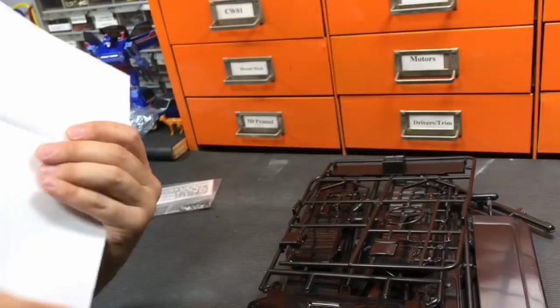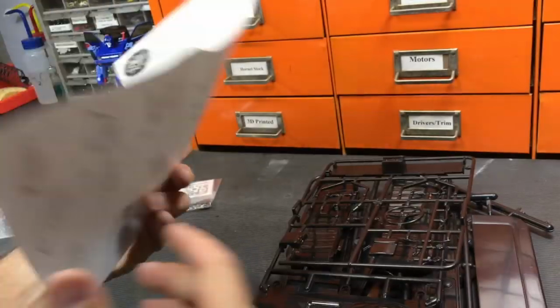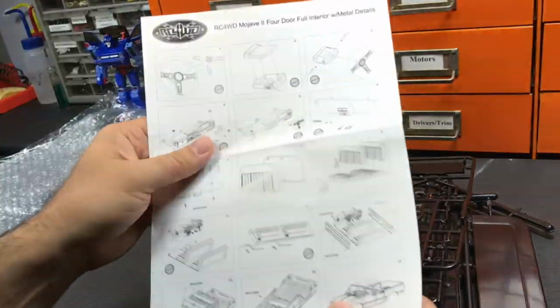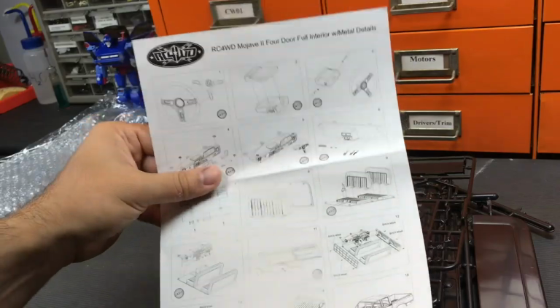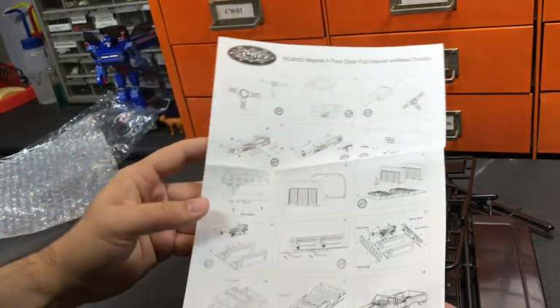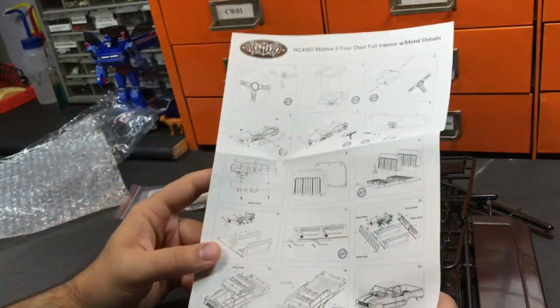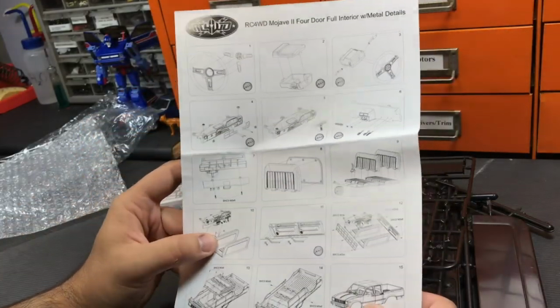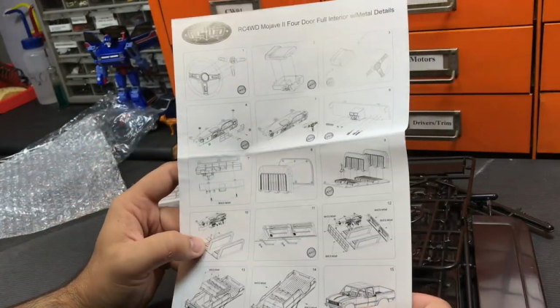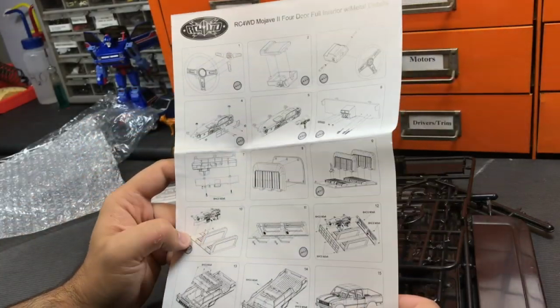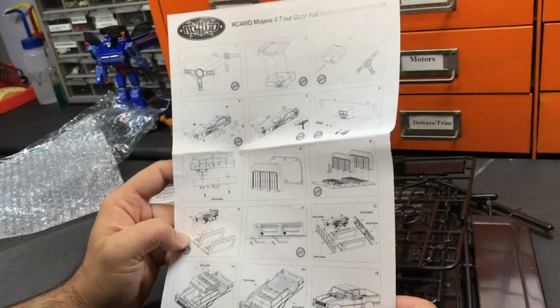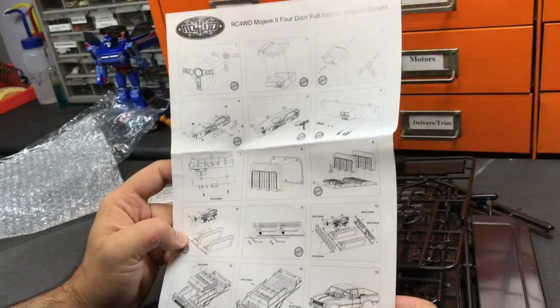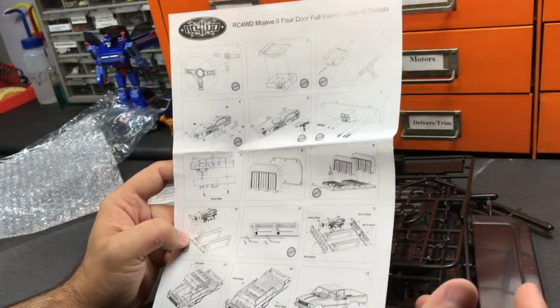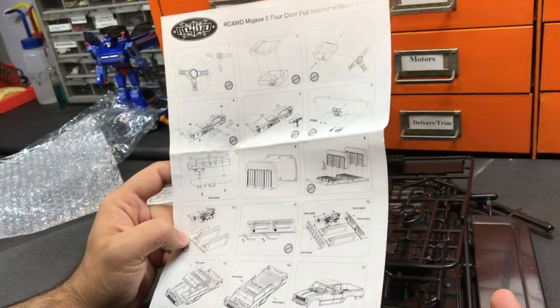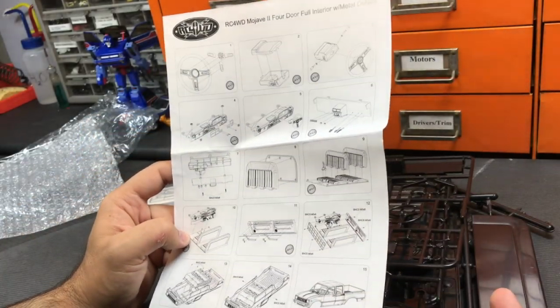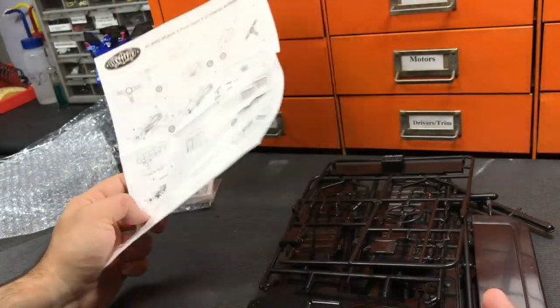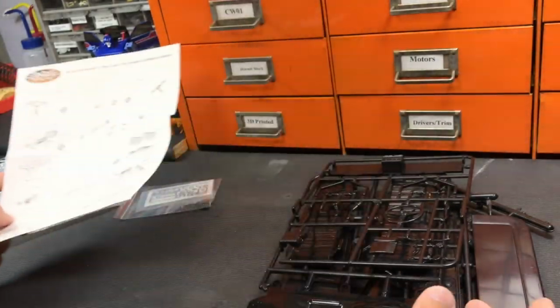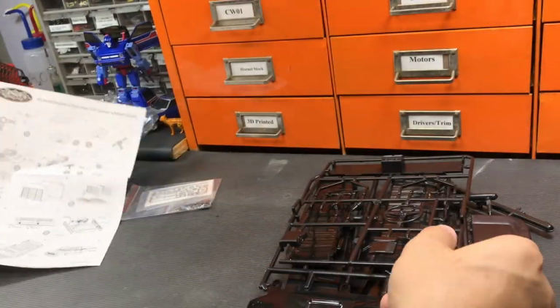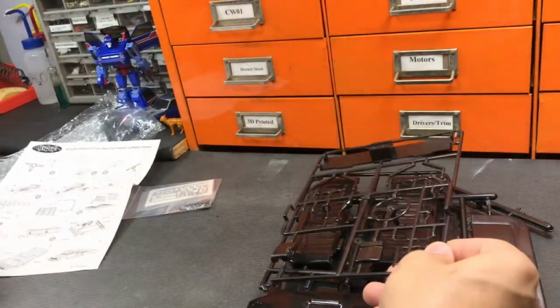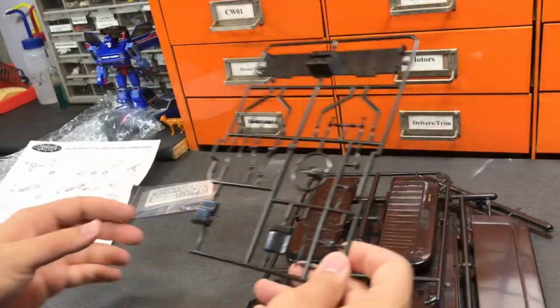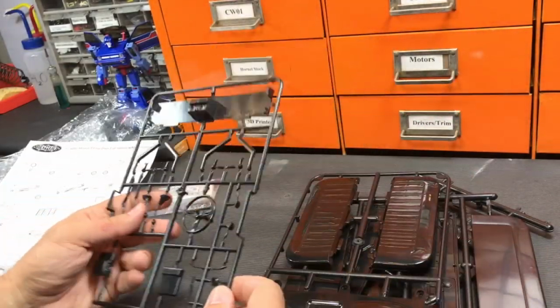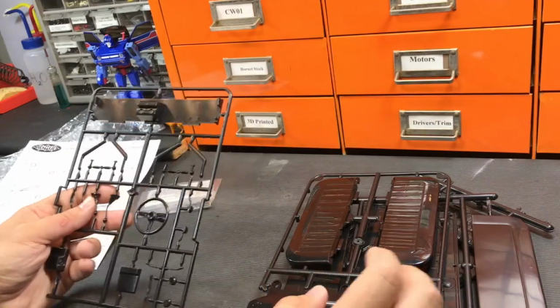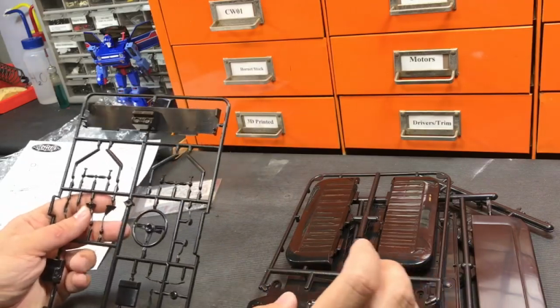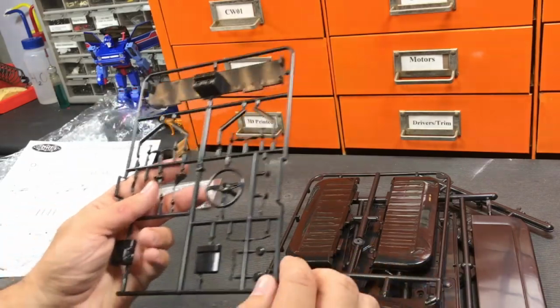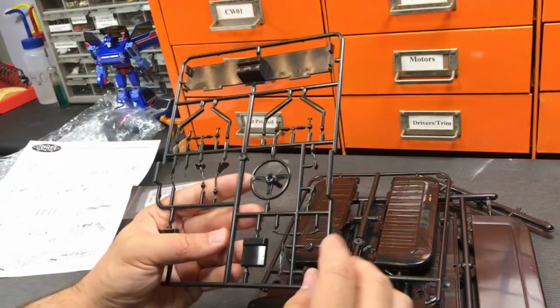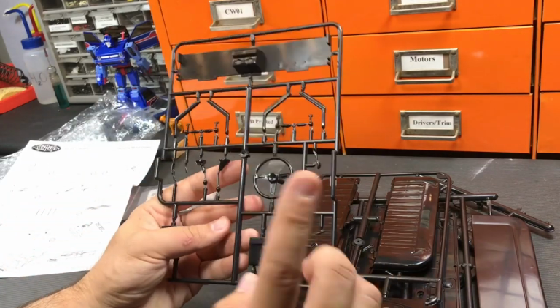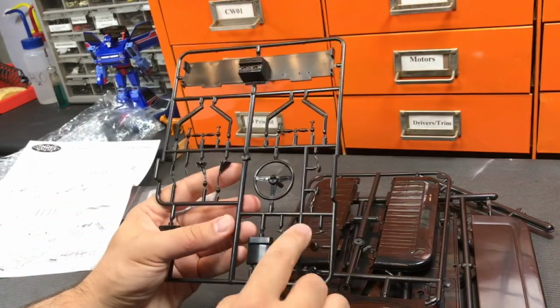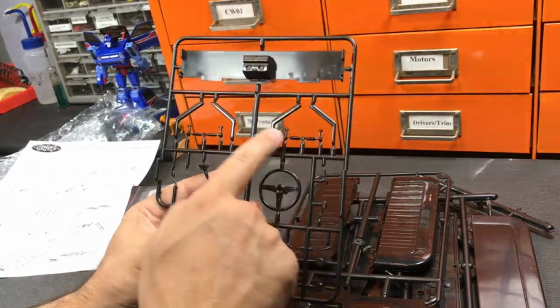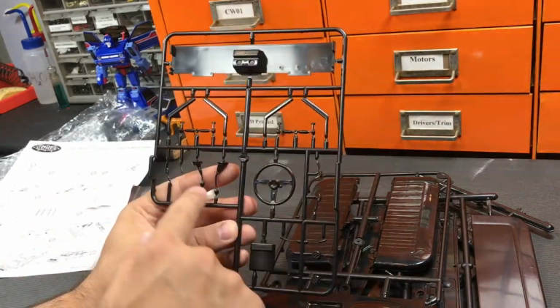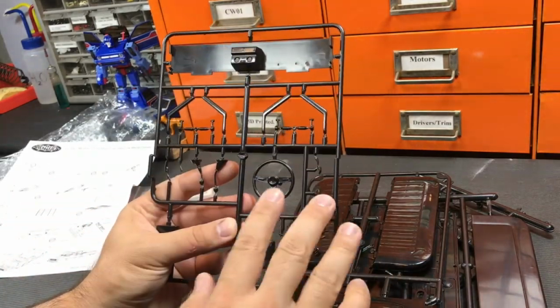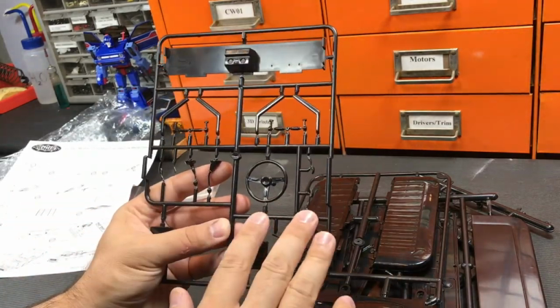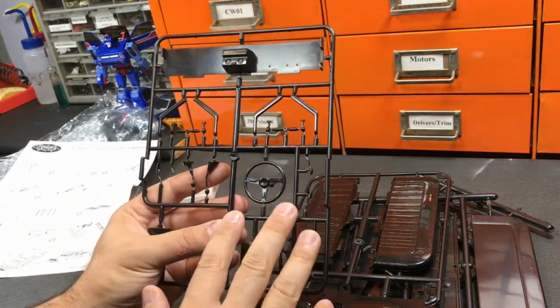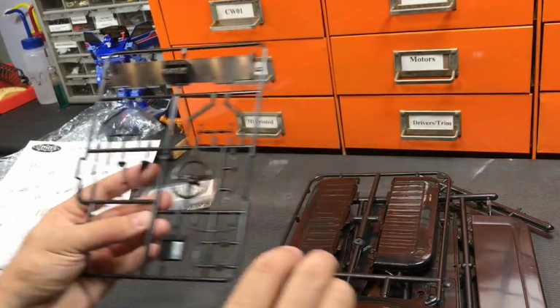This will be fun to put together. The instructions are just one page, which makes sense — this is not that complicated of an interior, perhaps minus all of these components.